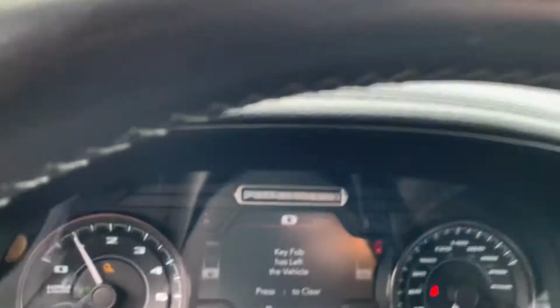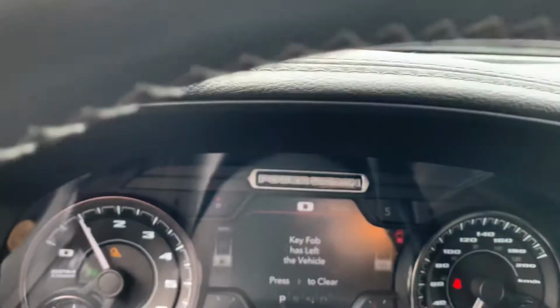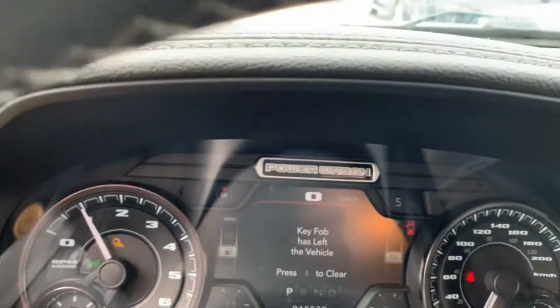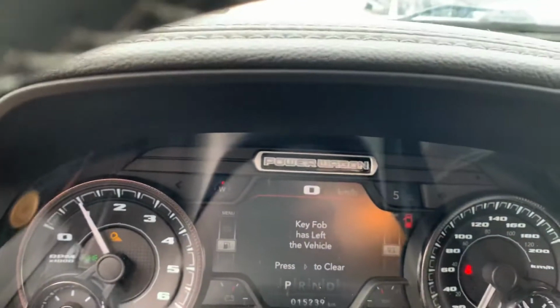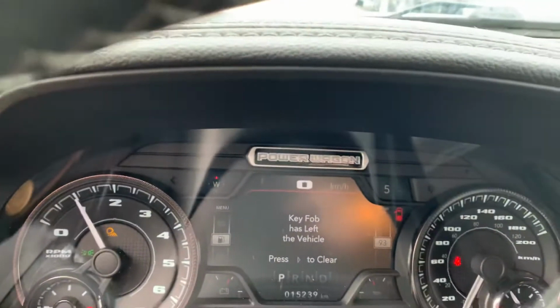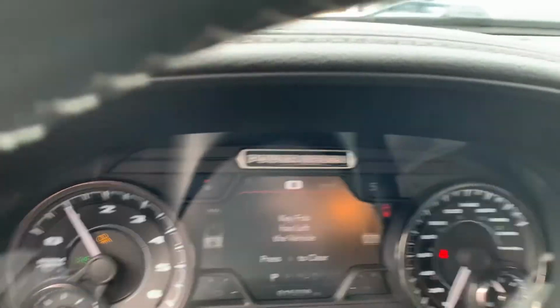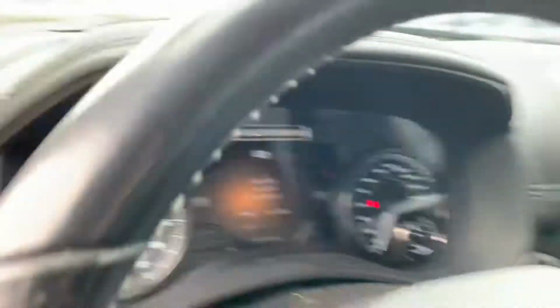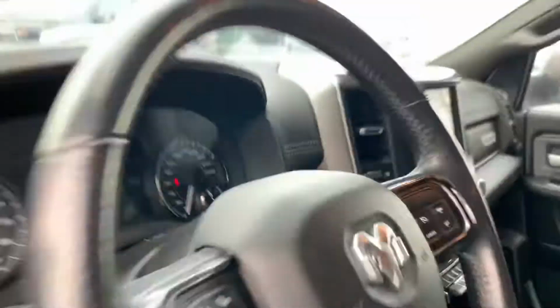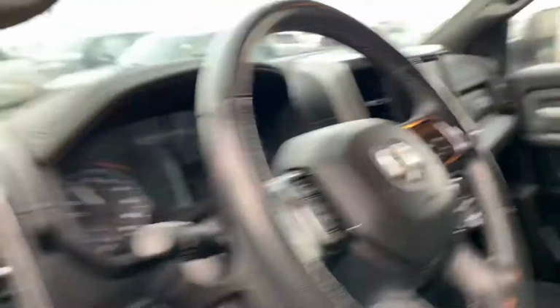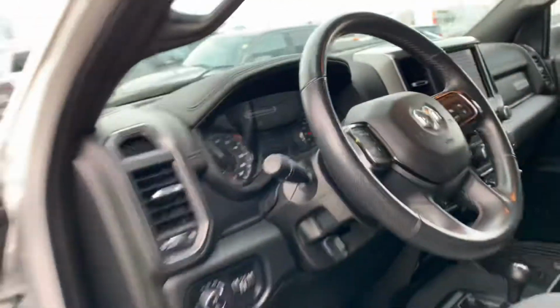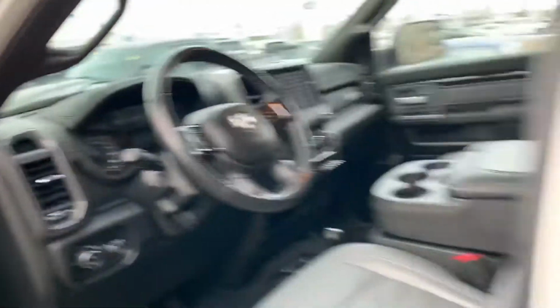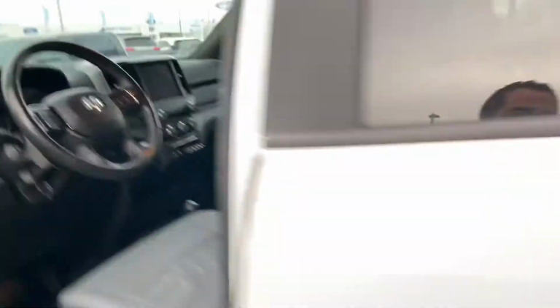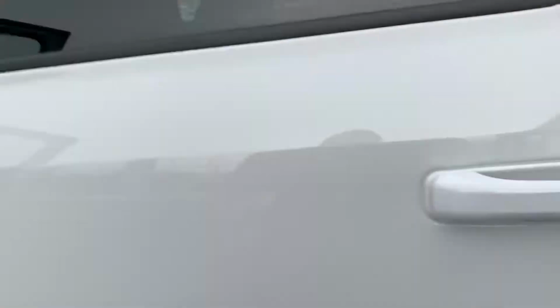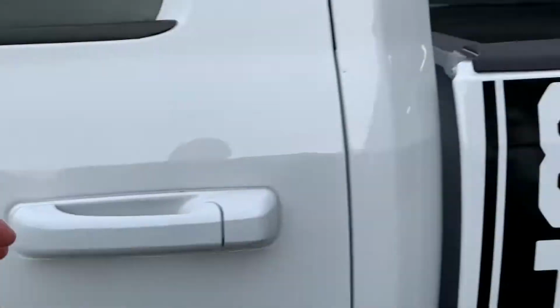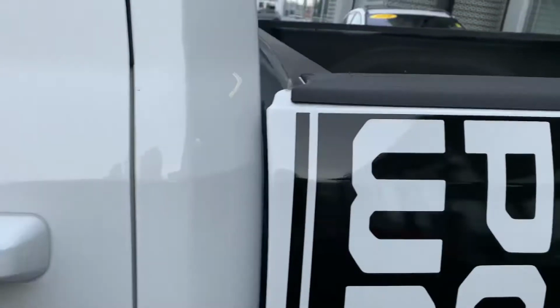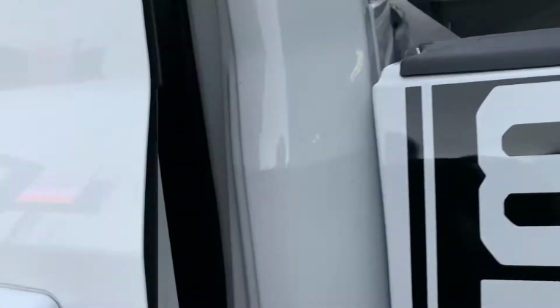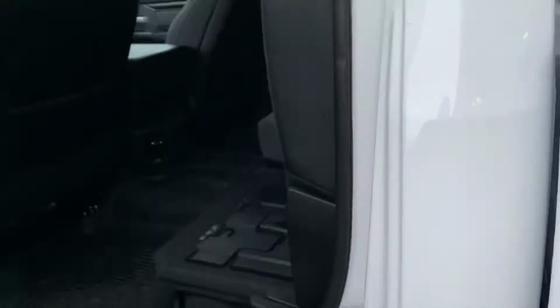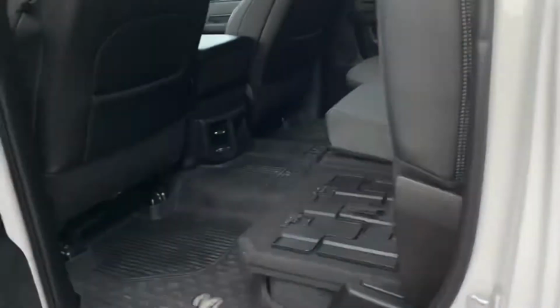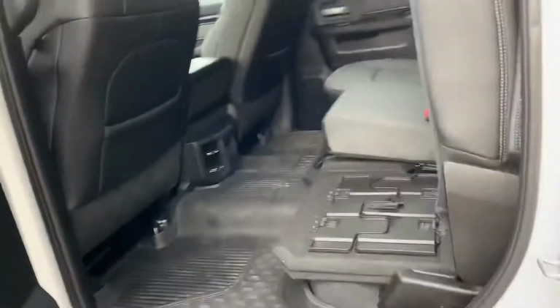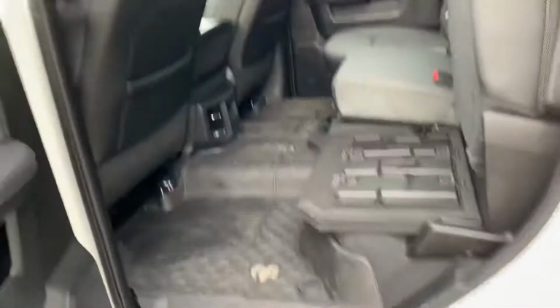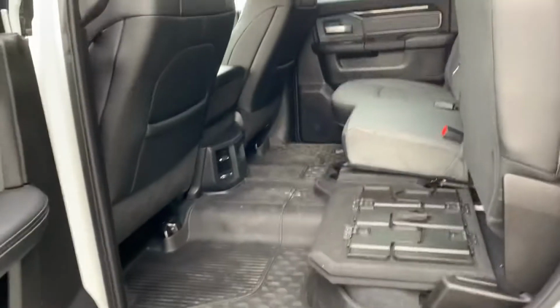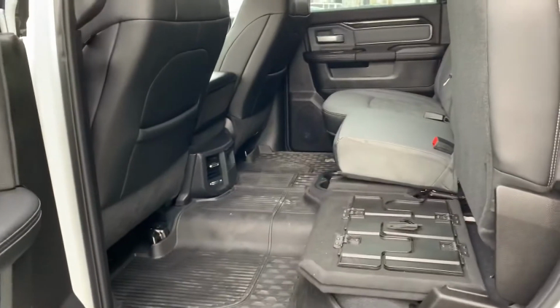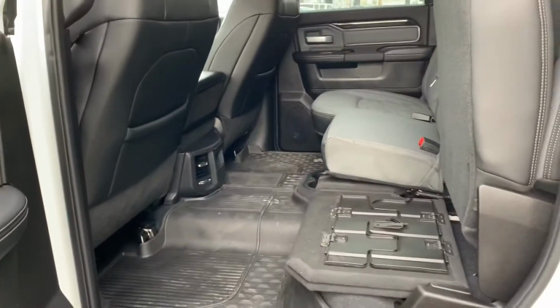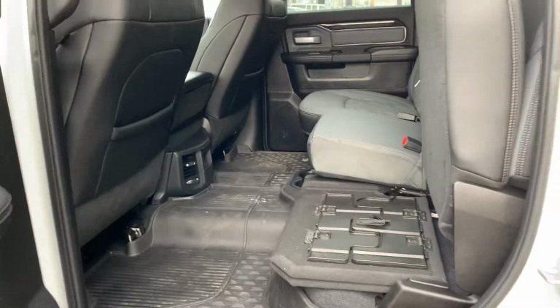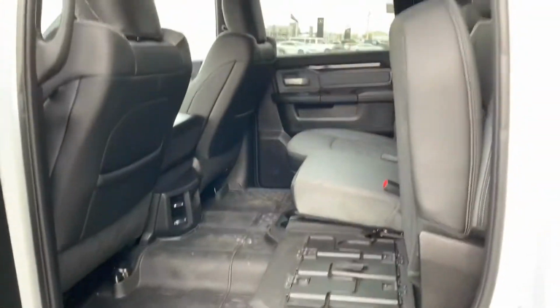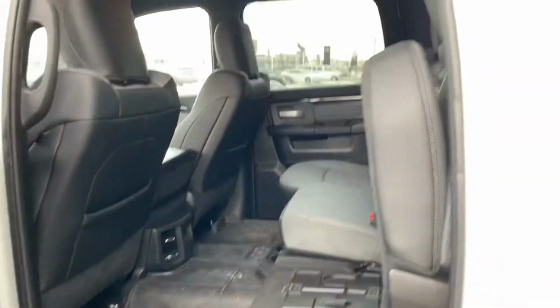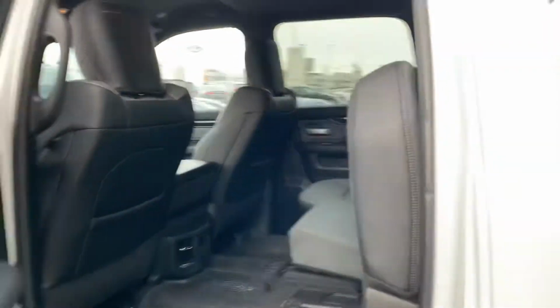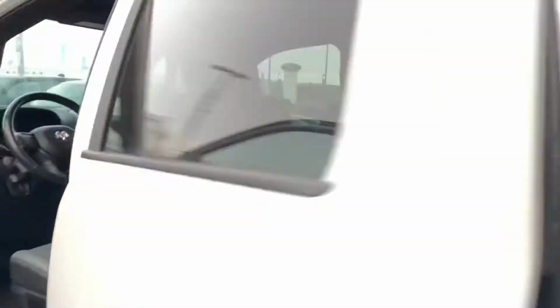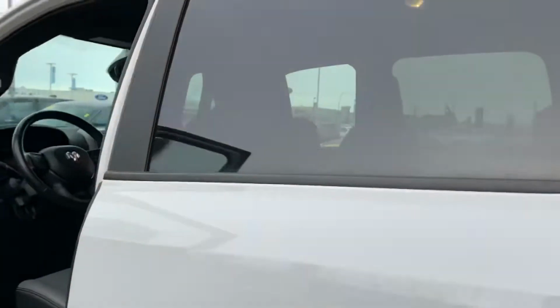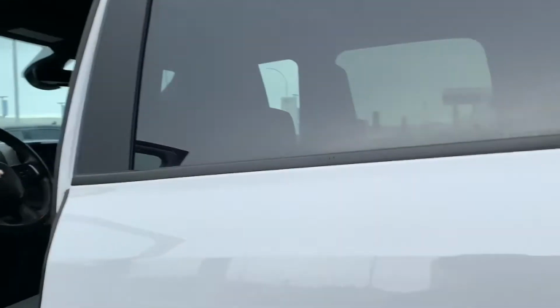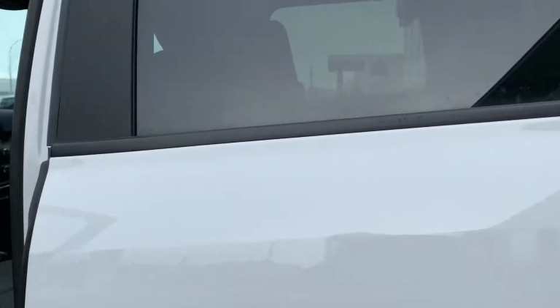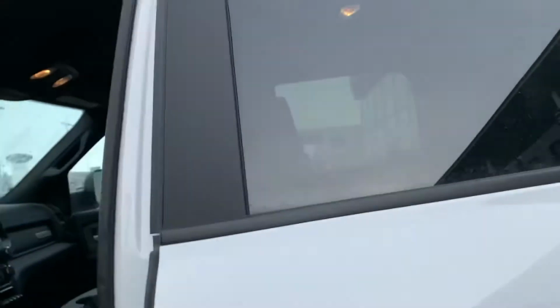Only 15,000 kilometers on the truck, so again it is basically a new truck. Full crew cab giving you all the space in the back that a person would need as well.